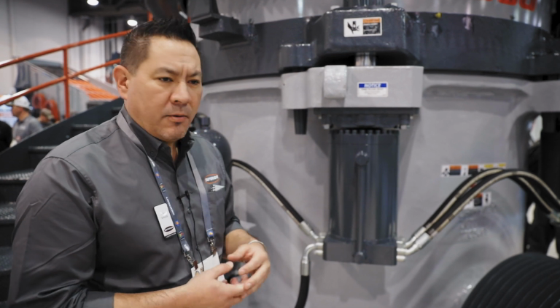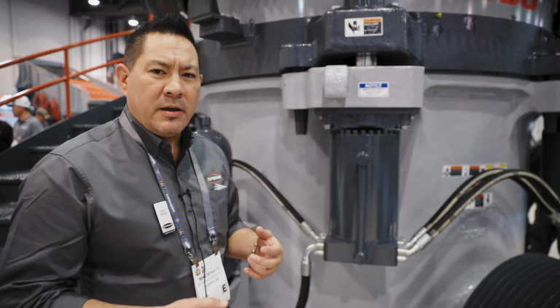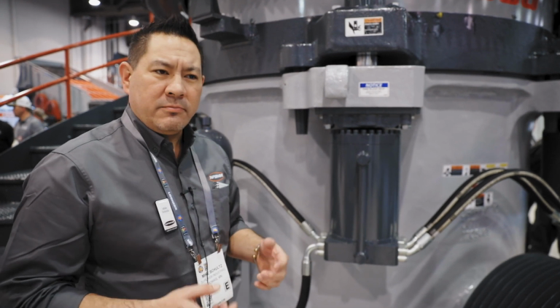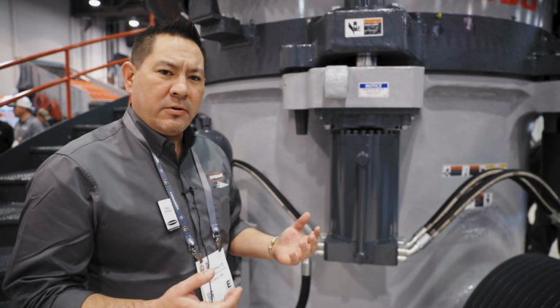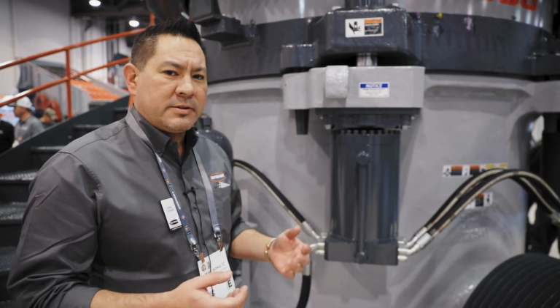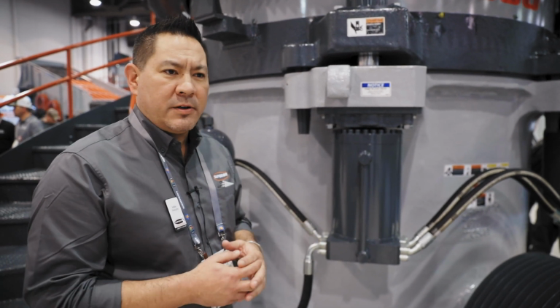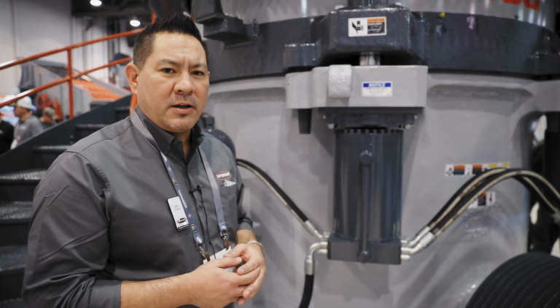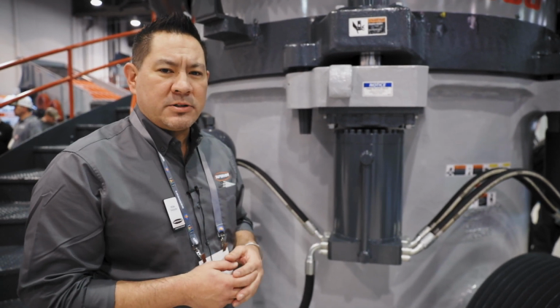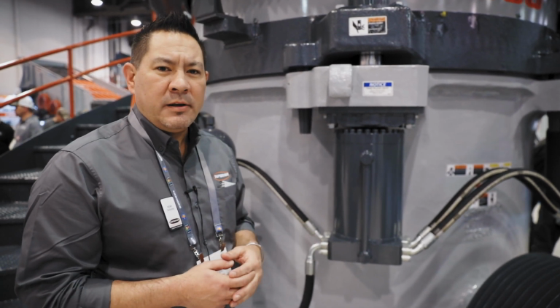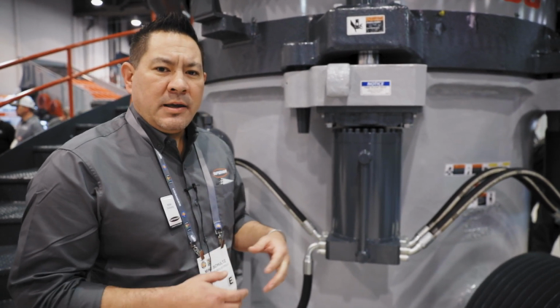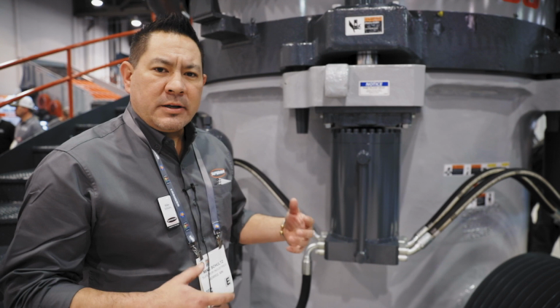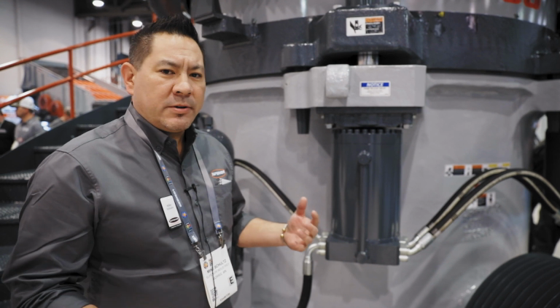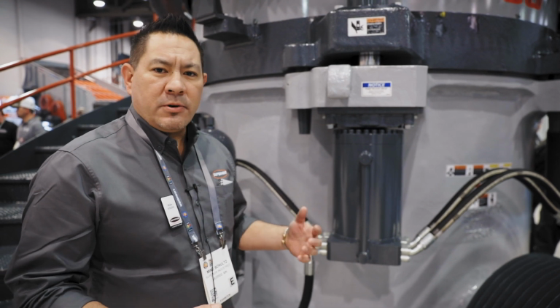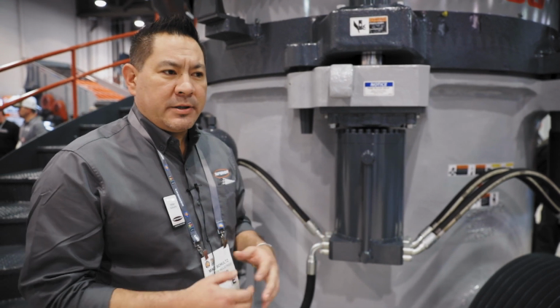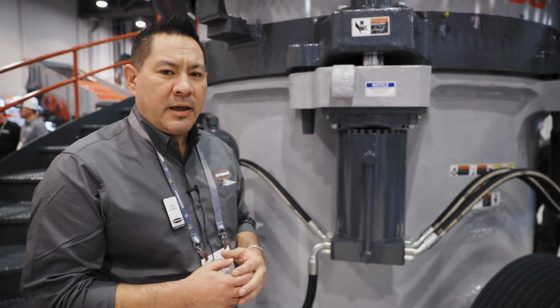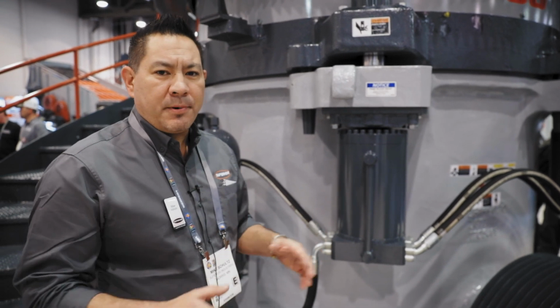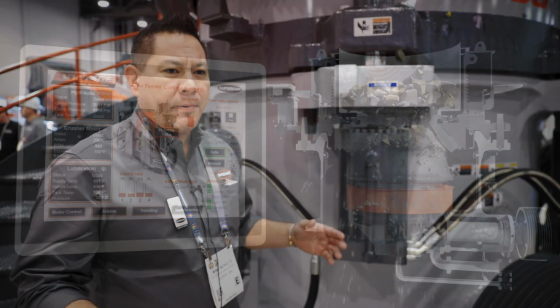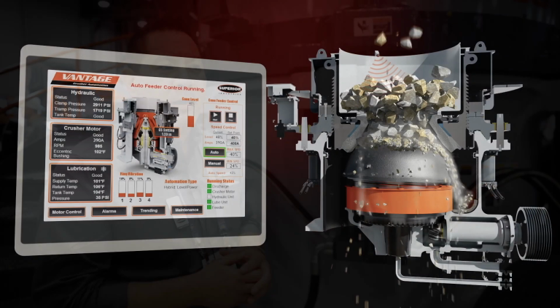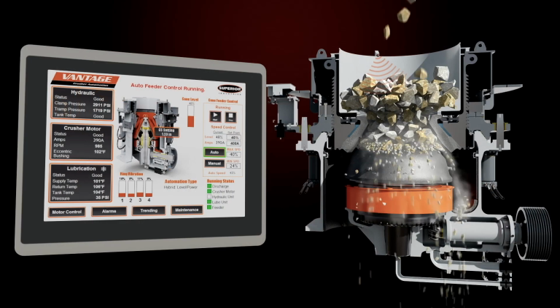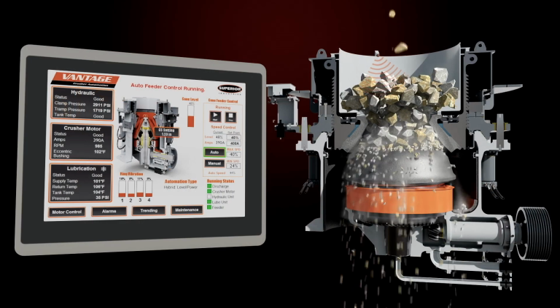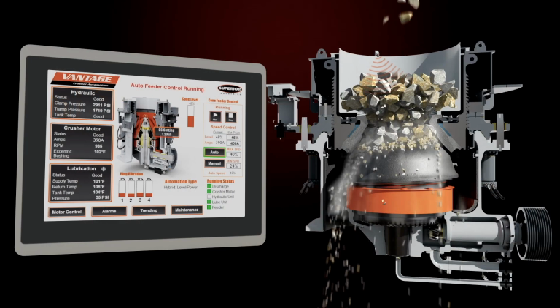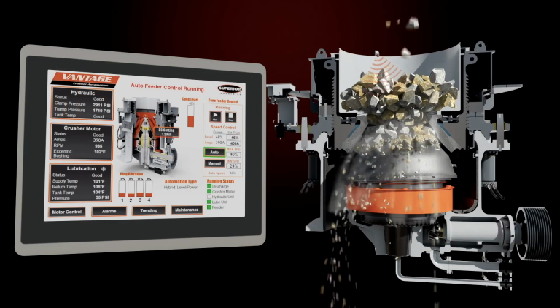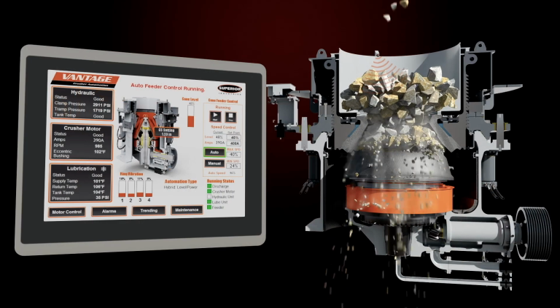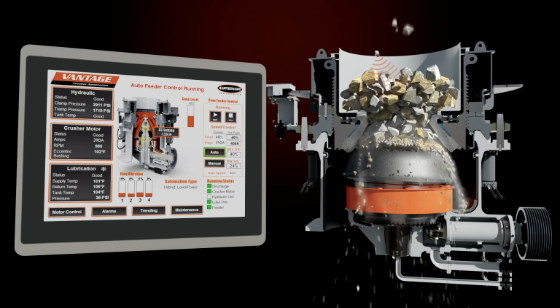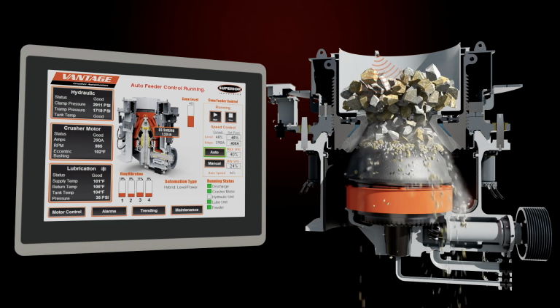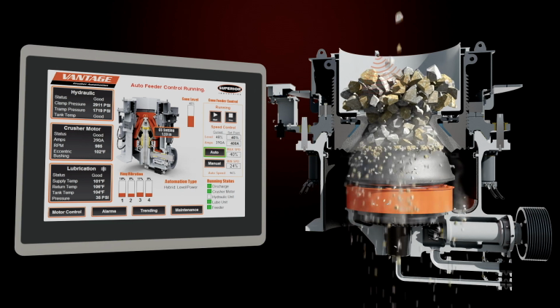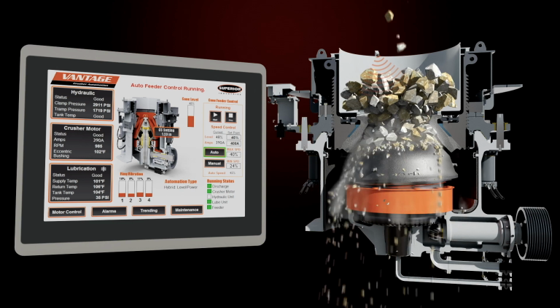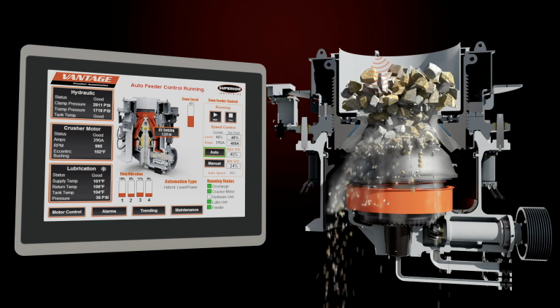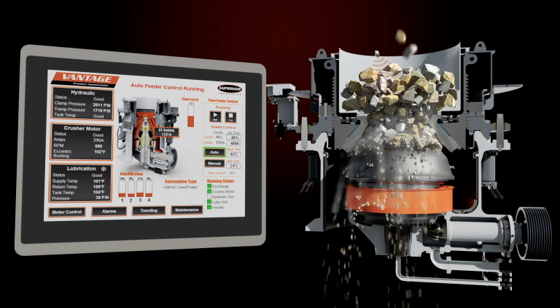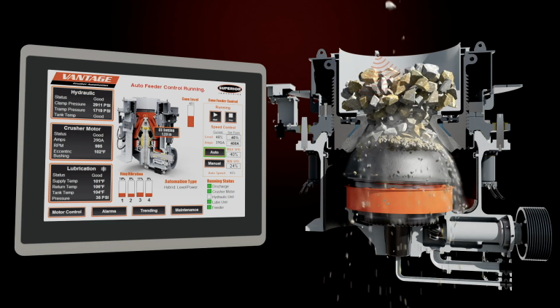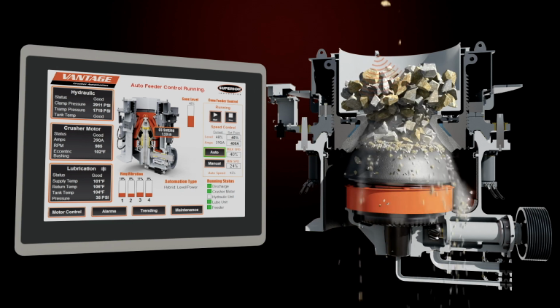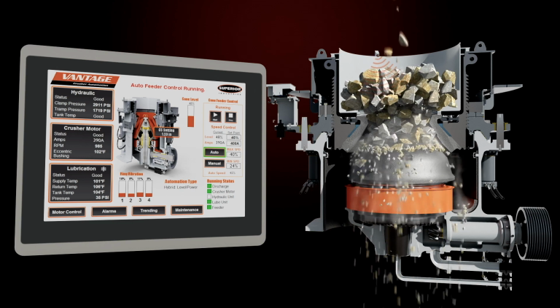One of the other great standard features about this machine is it comes with a two-year bumper-to-bumper warranty. We also have an optional lifetime warranty available — if you'd like to hear about those, just come see us.